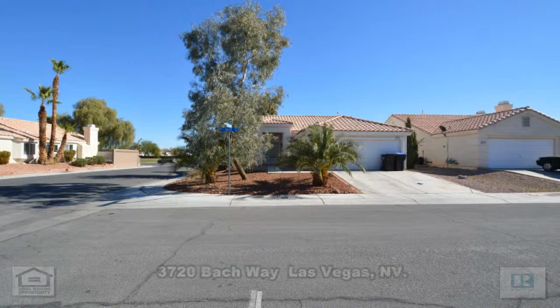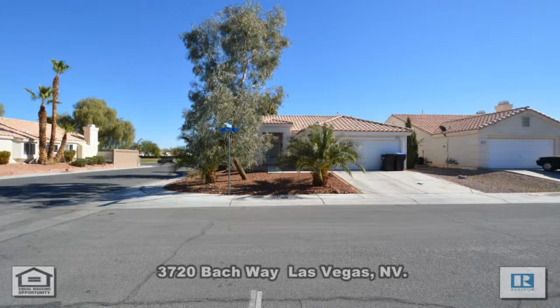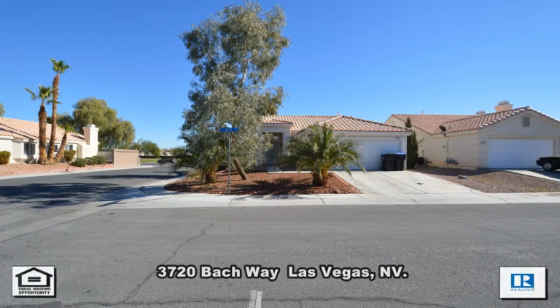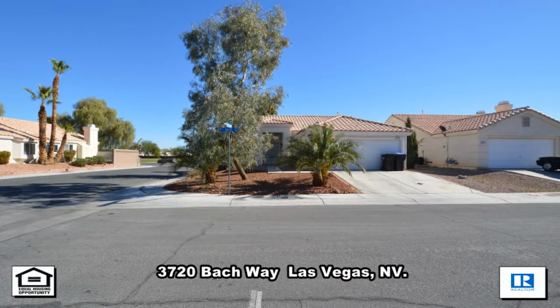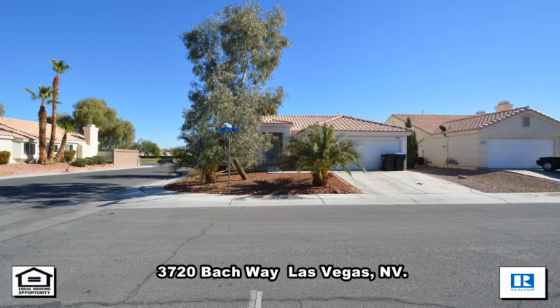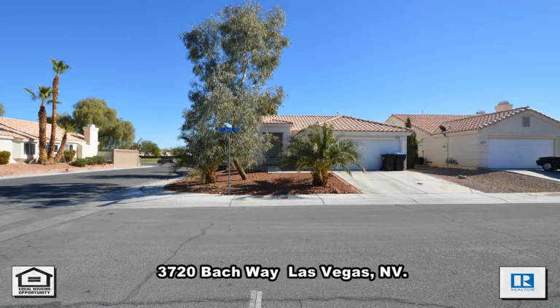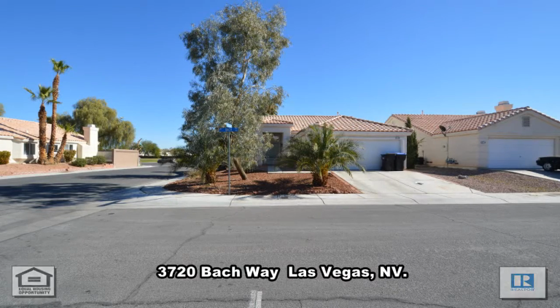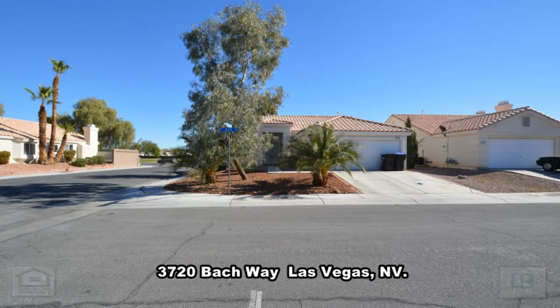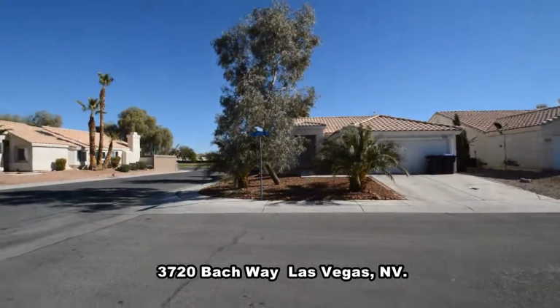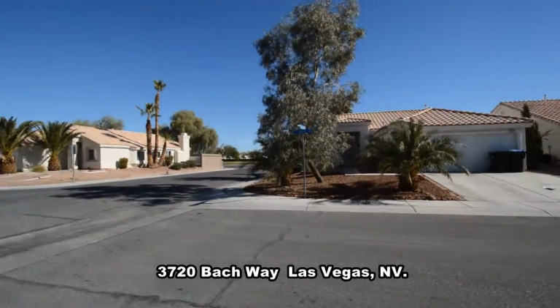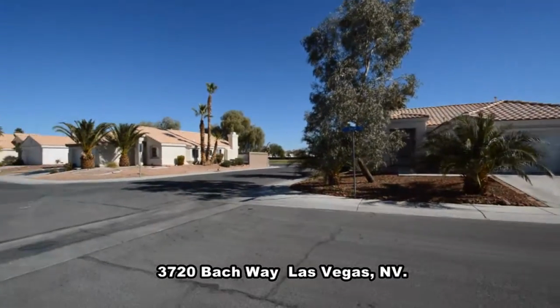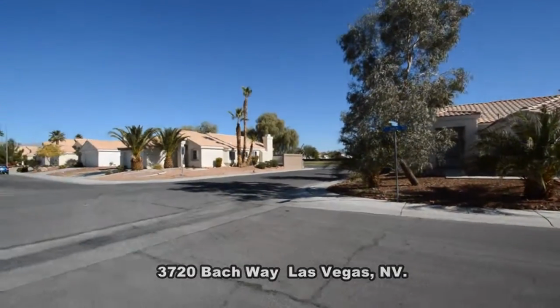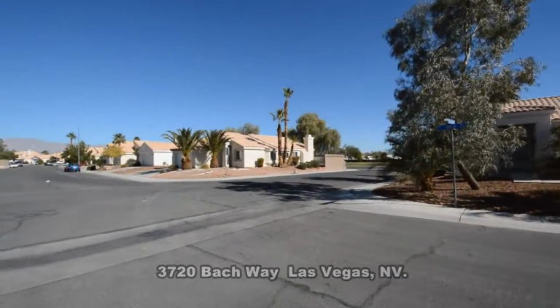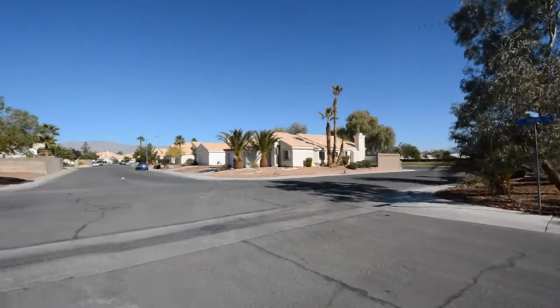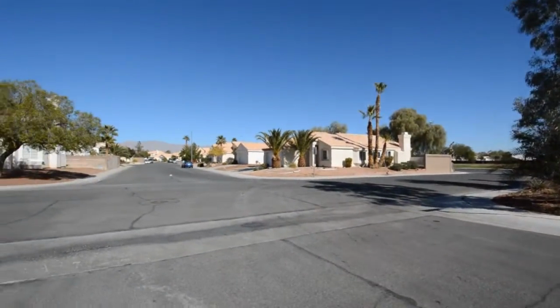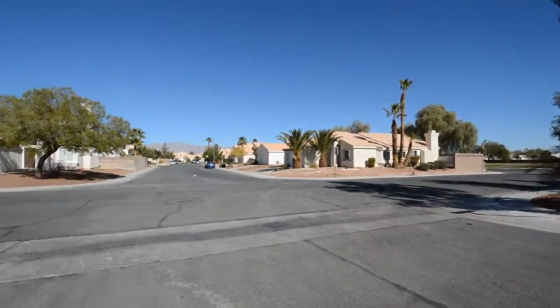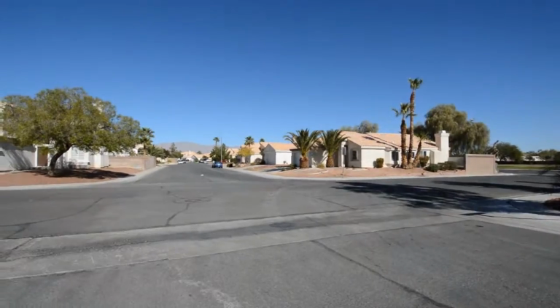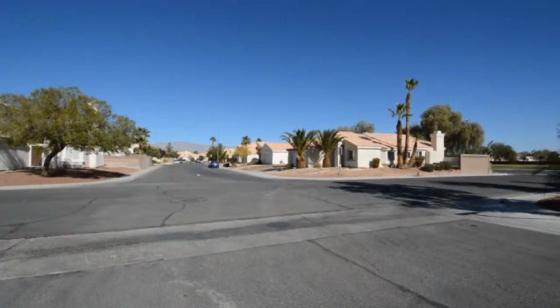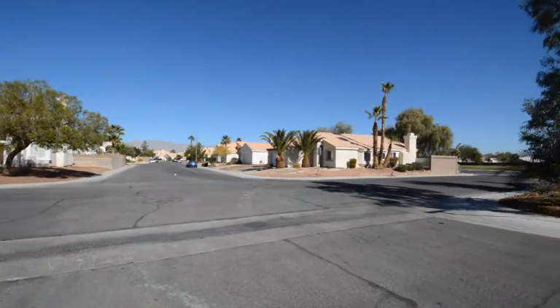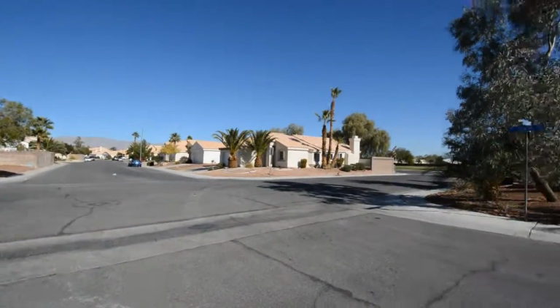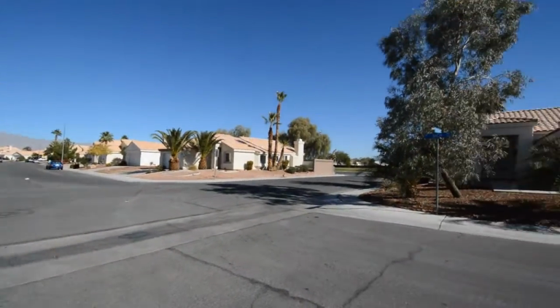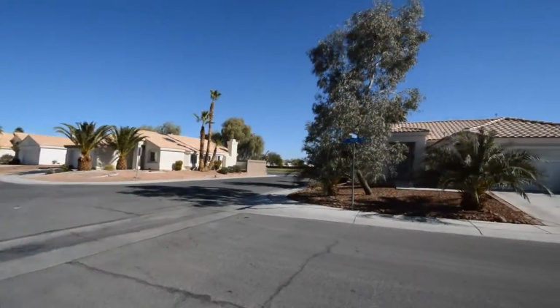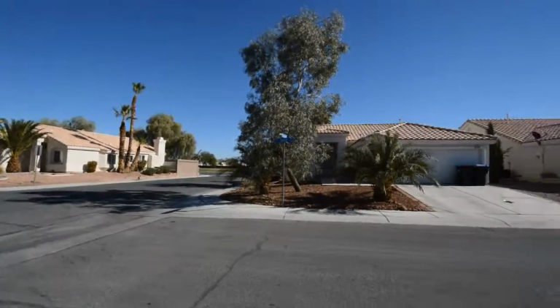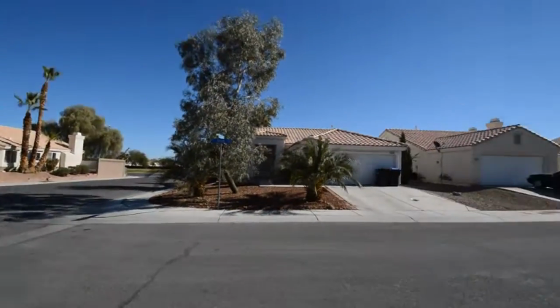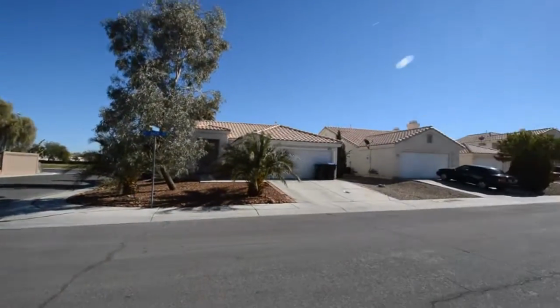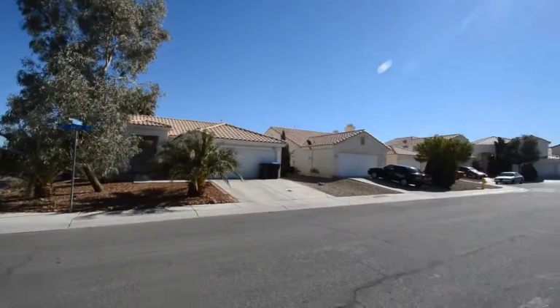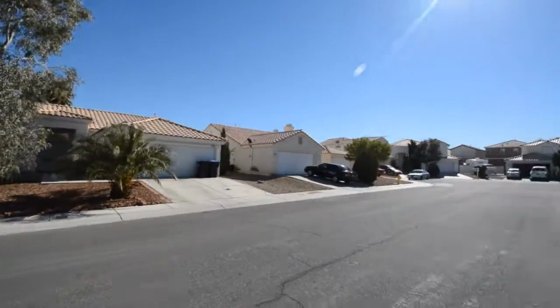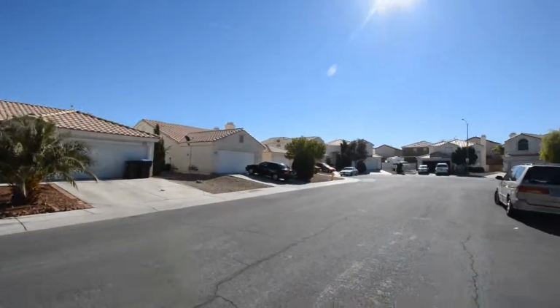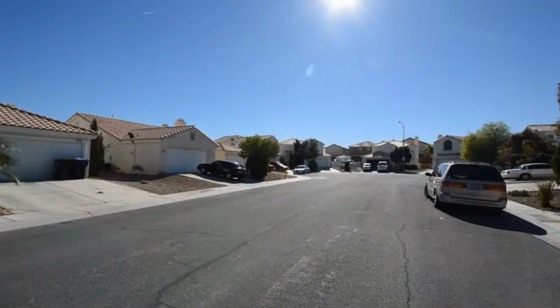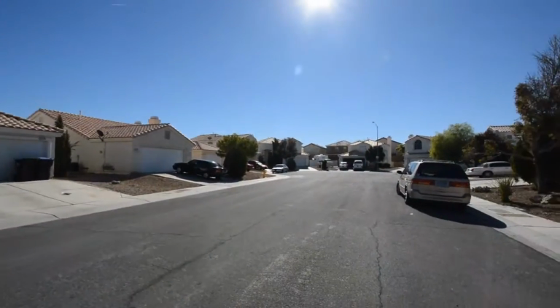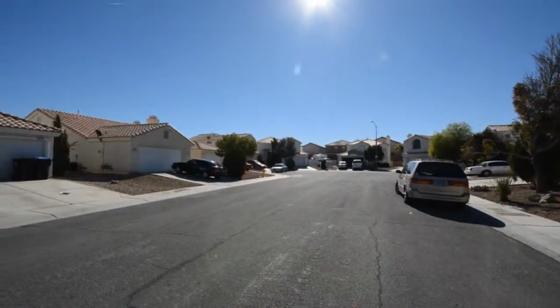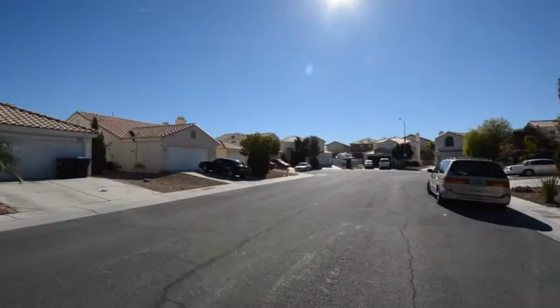A one-story house on 3720 Bok Way in North Las Vegas, Nevada. This home is in the Northeast with shopping, parks and easy I-15 access nearby.